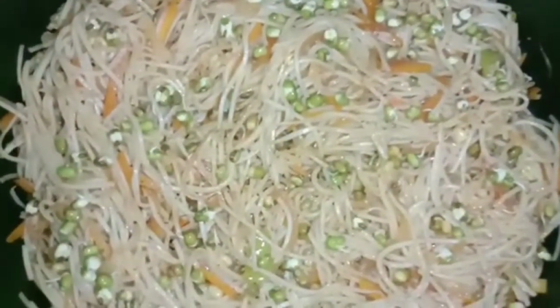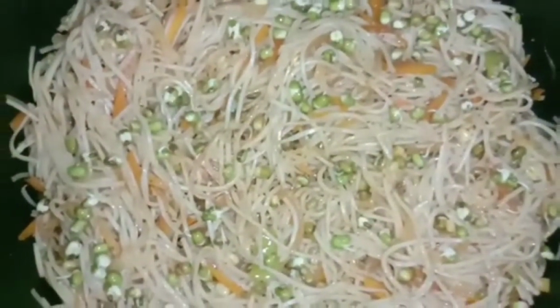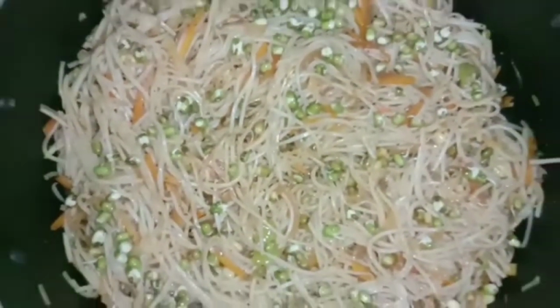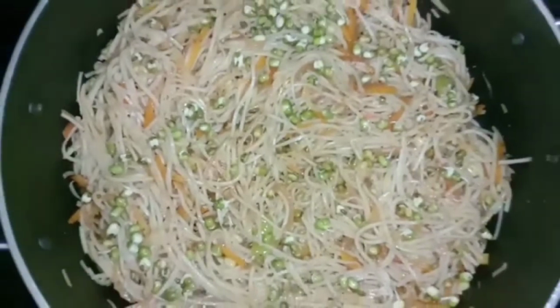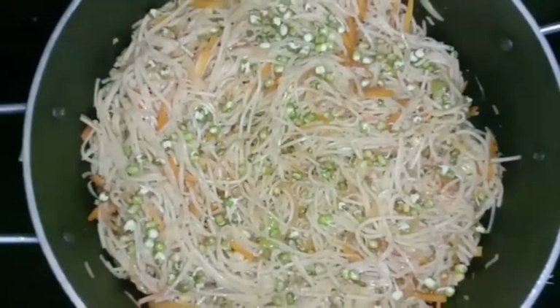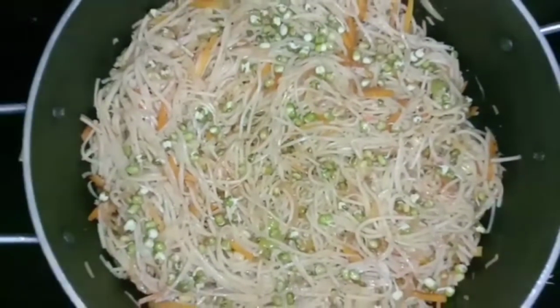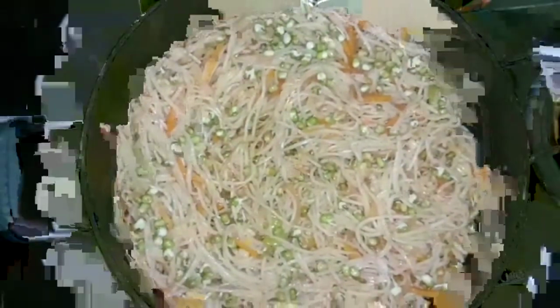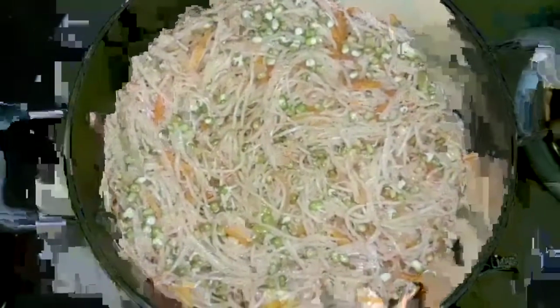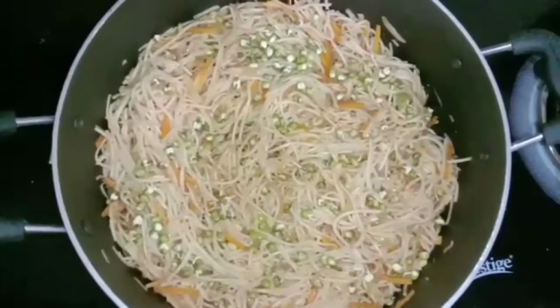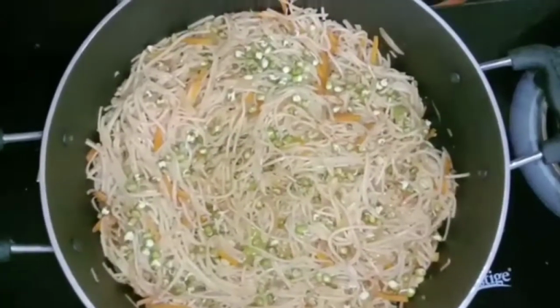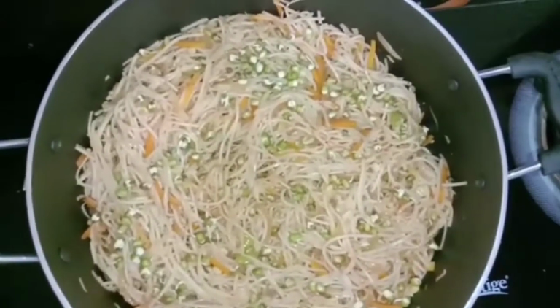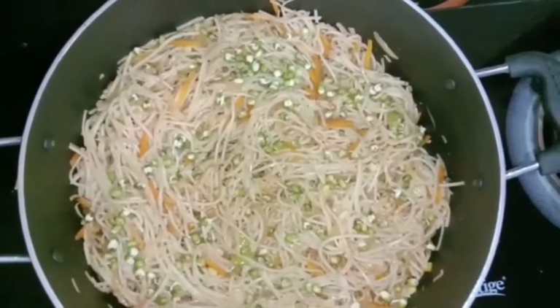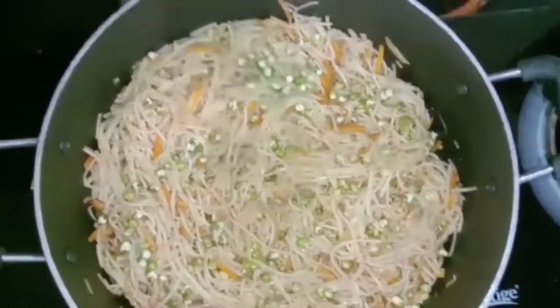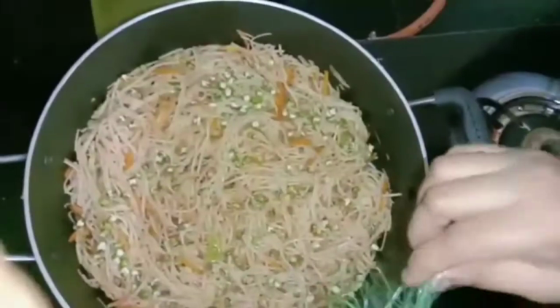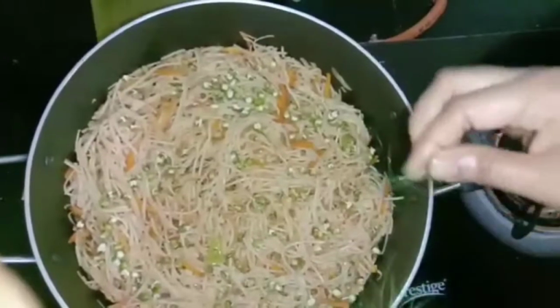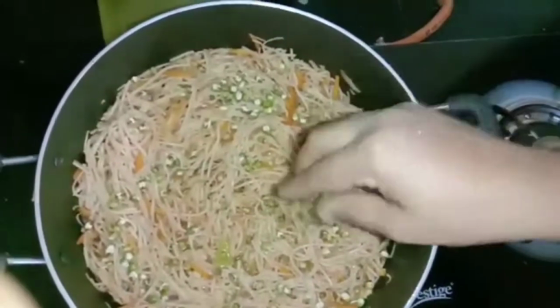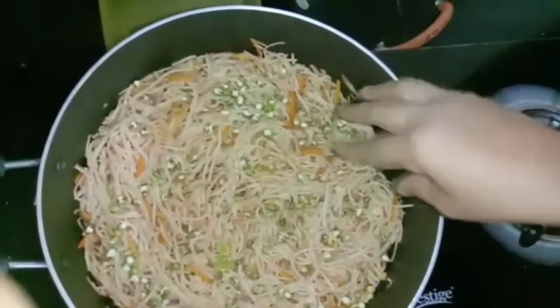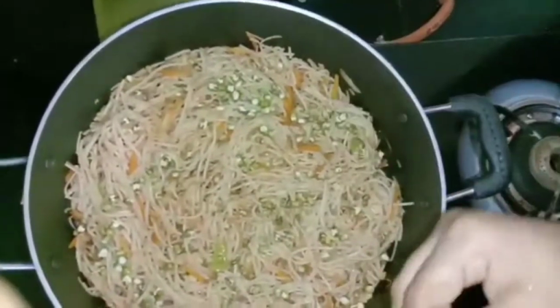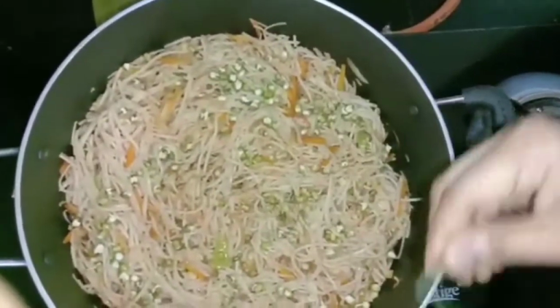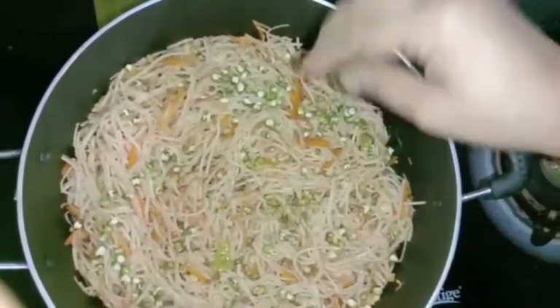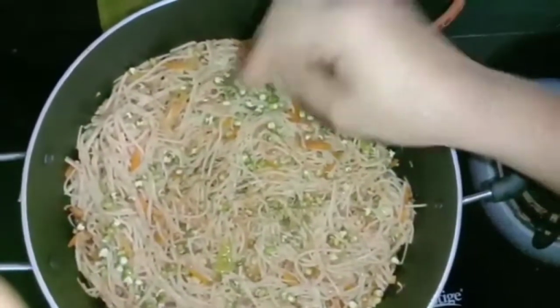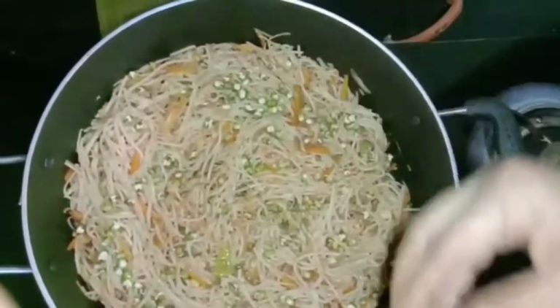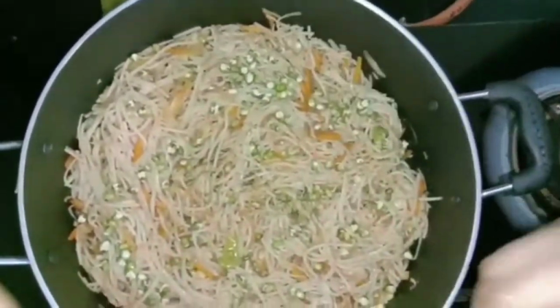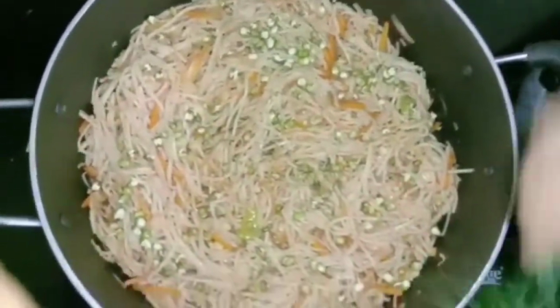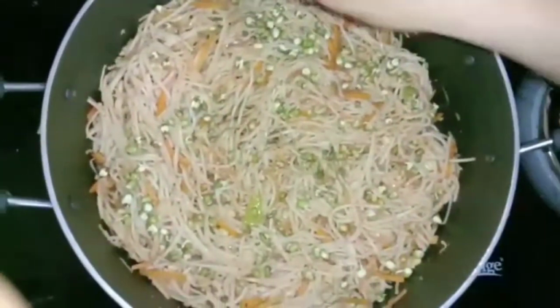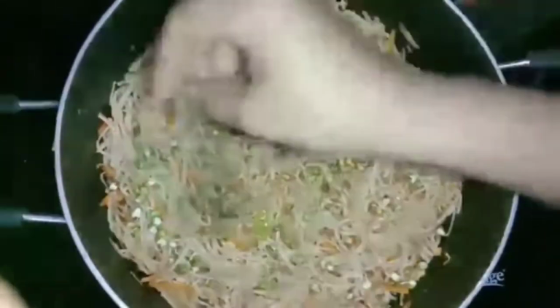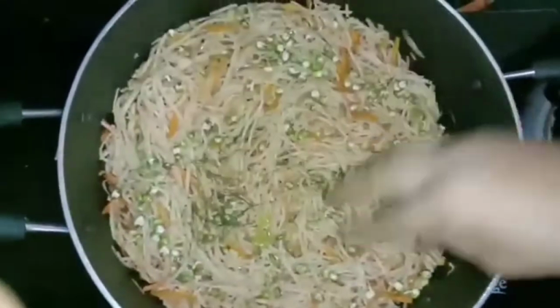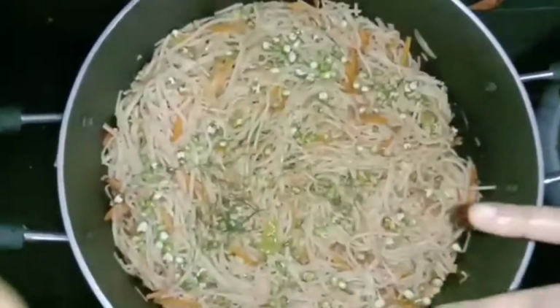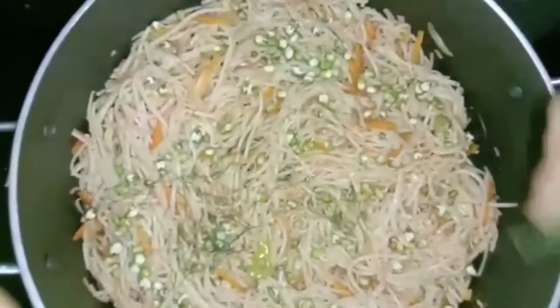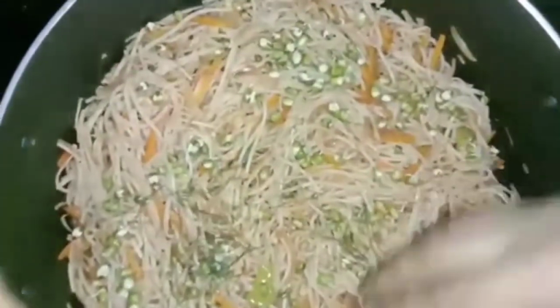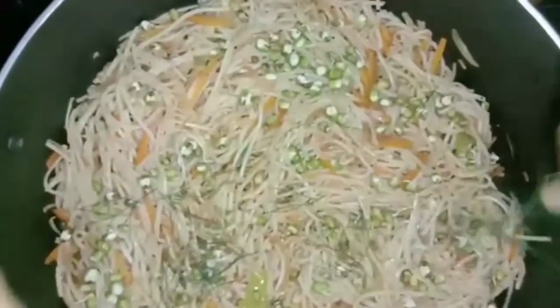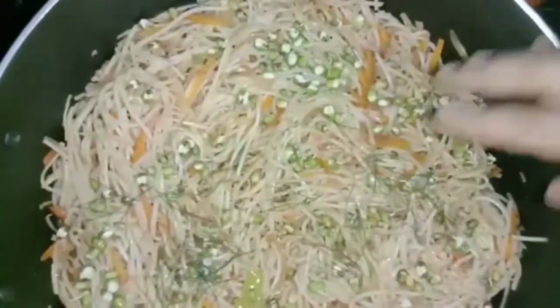I will try a nice dish presentation. I will try a decoration for this nice dish.